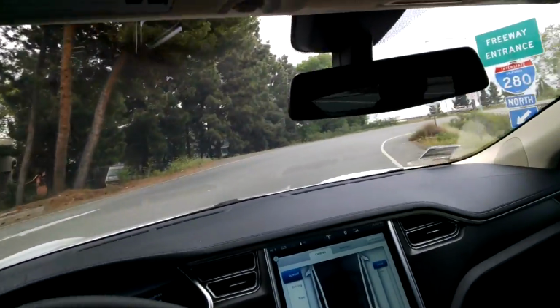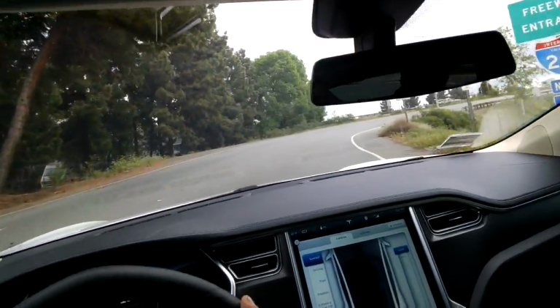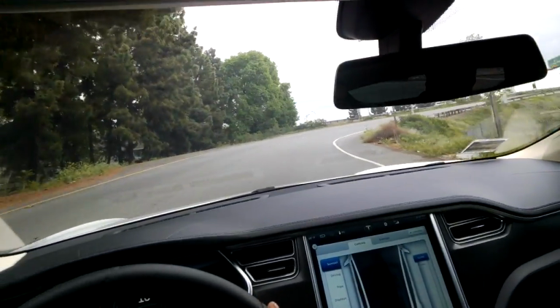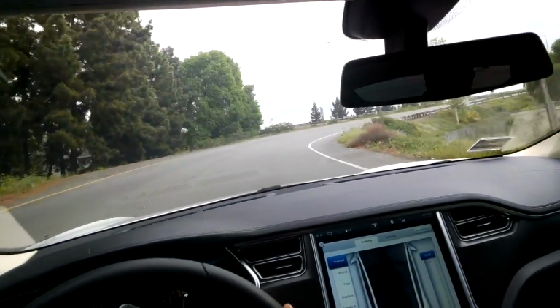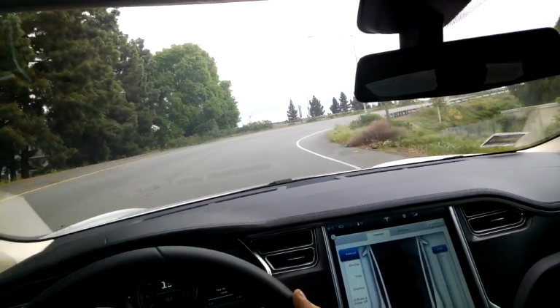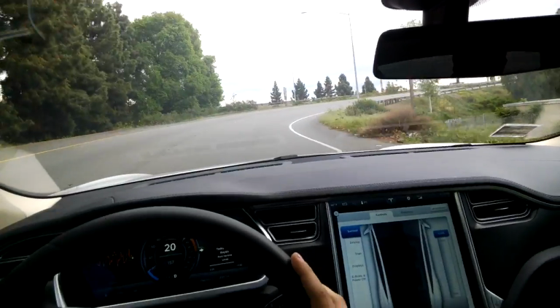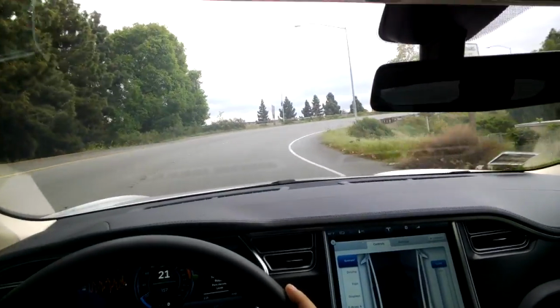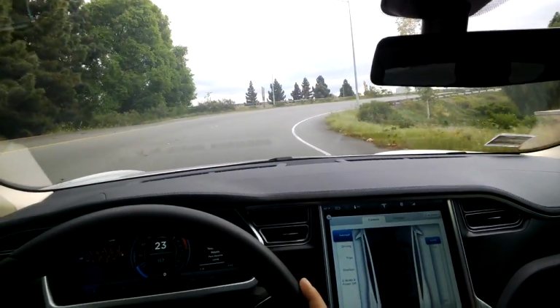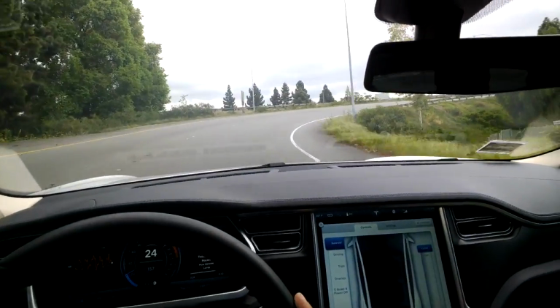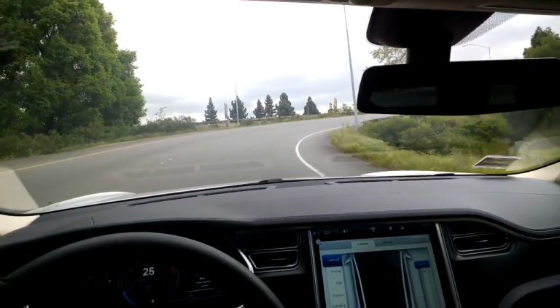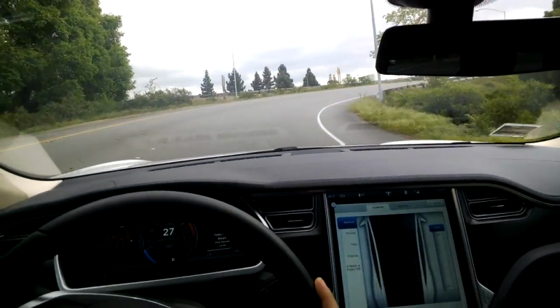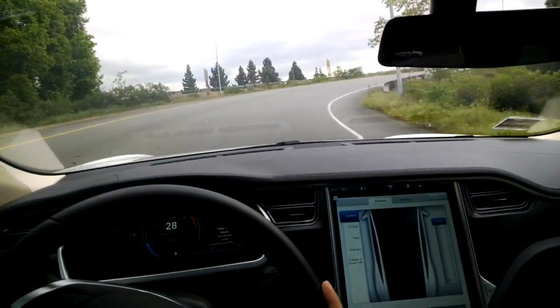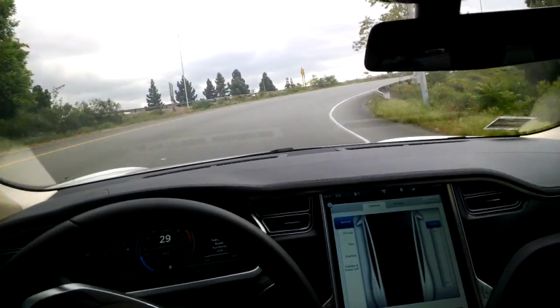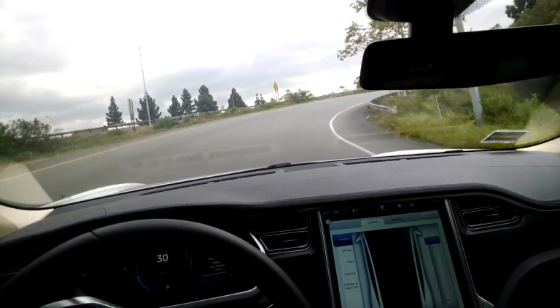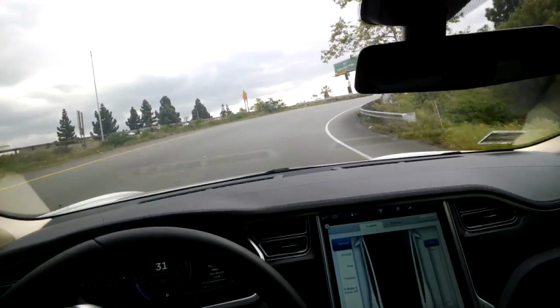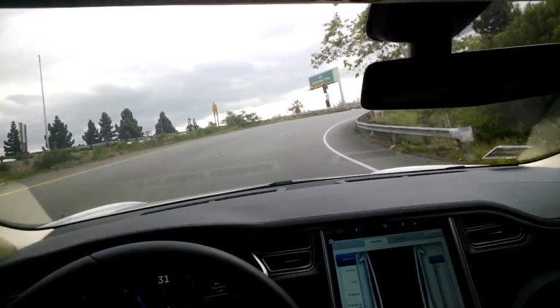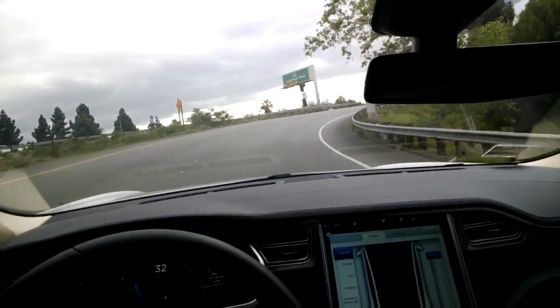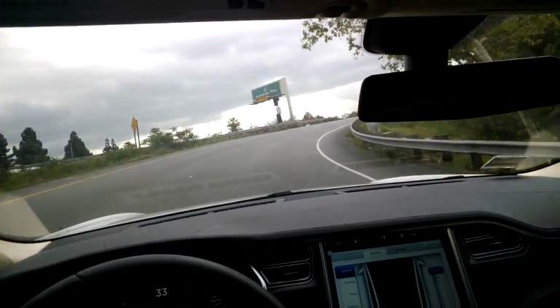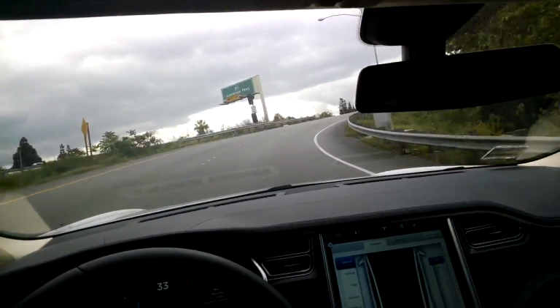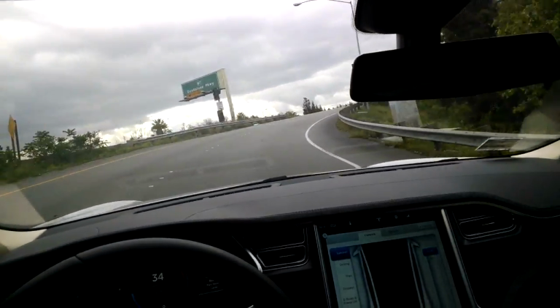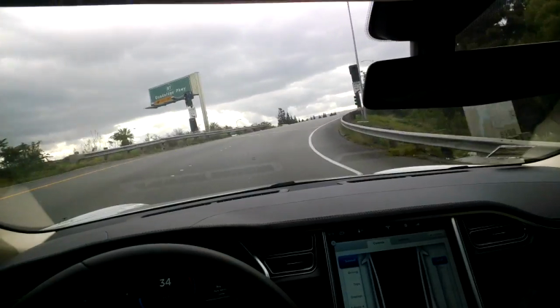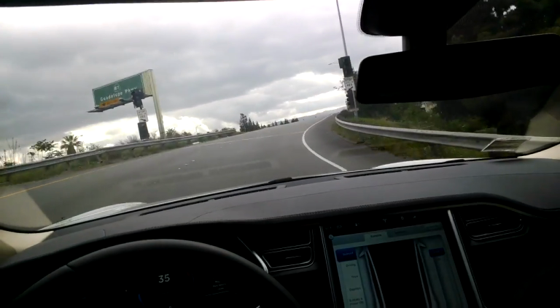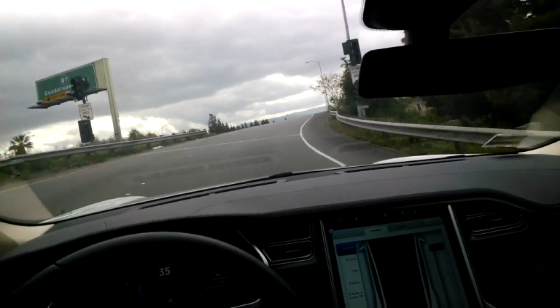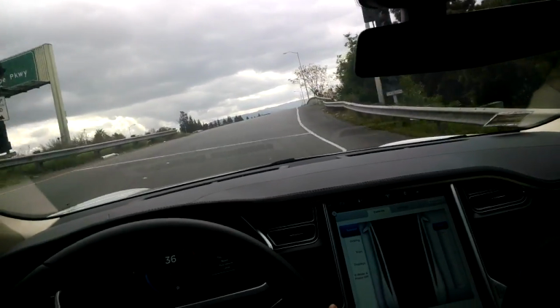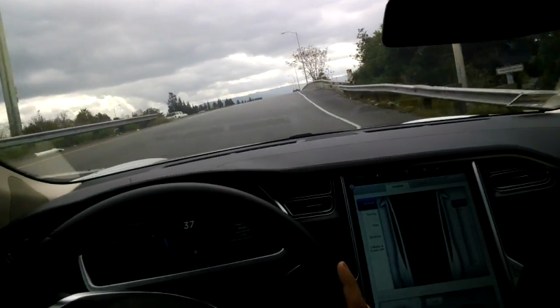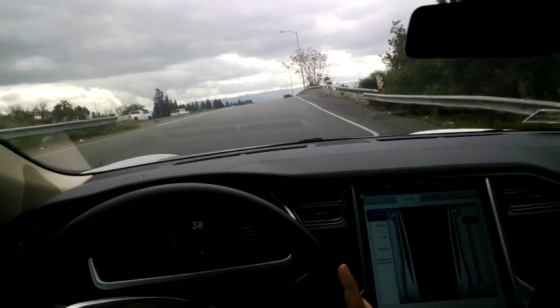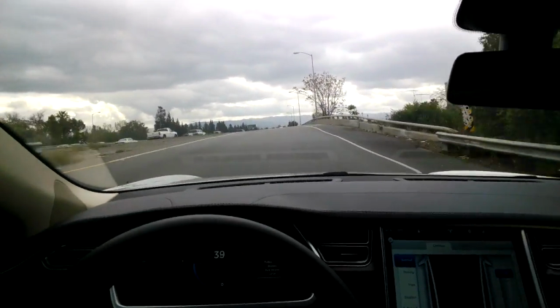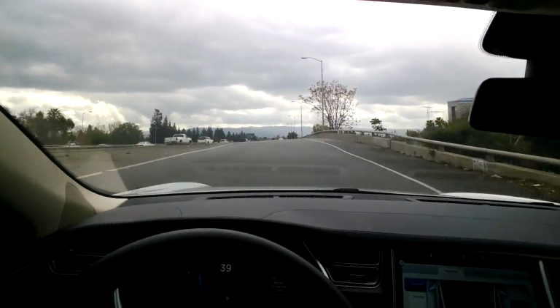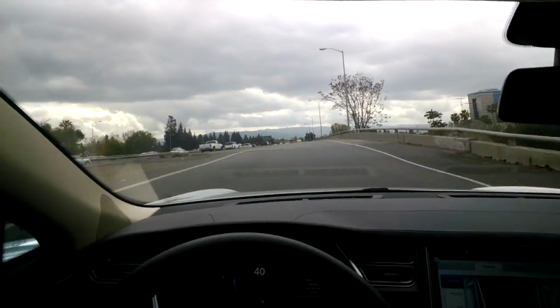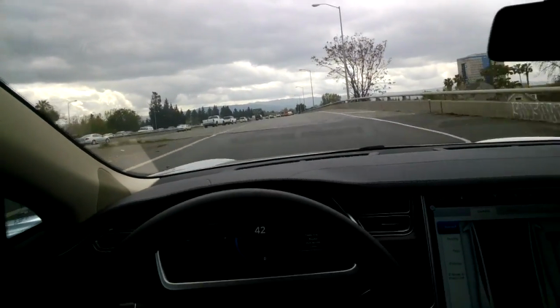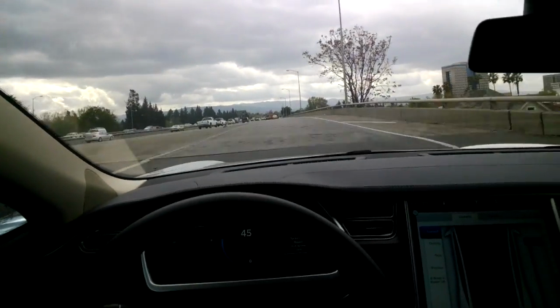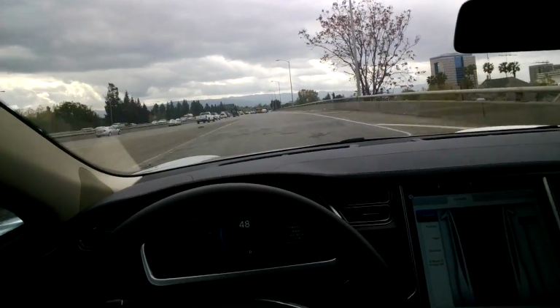The performance version in black — I'll give it a little bit of a punch here as we enter the freeway.